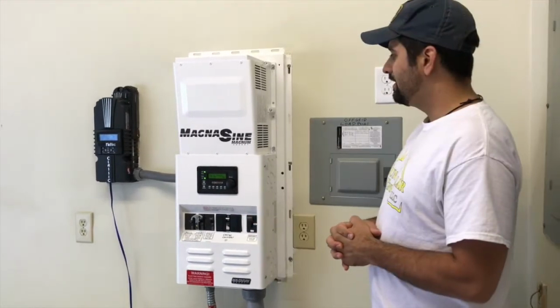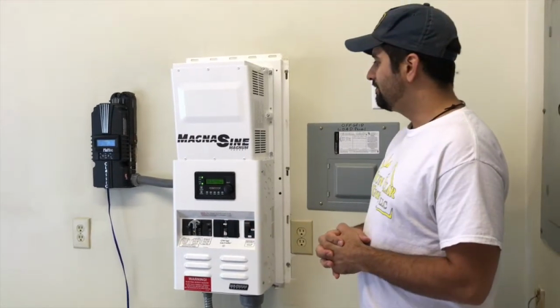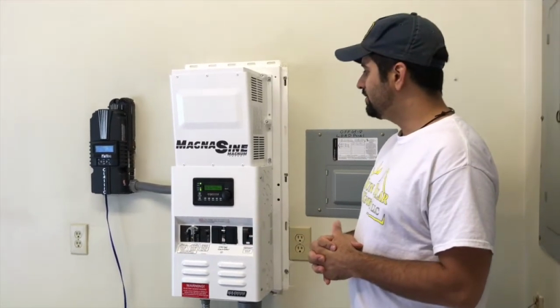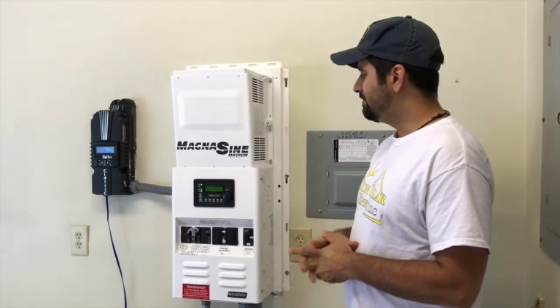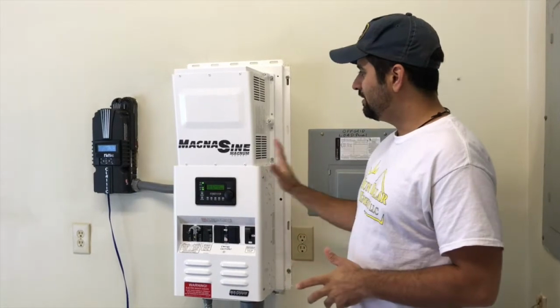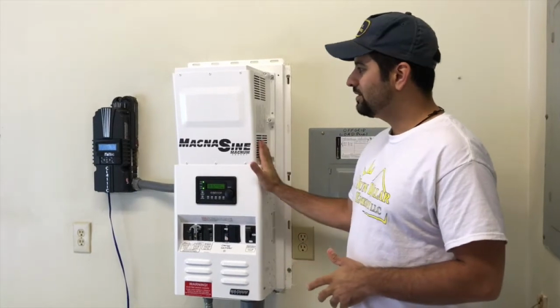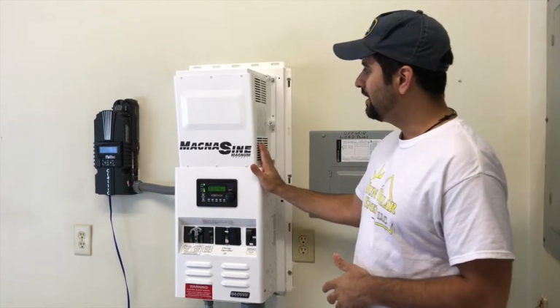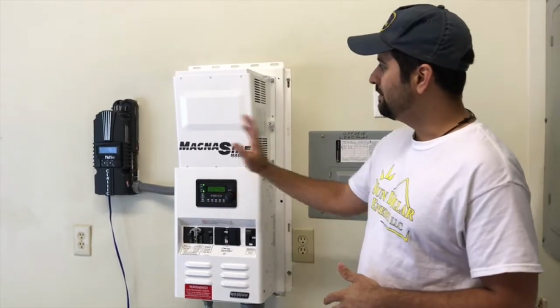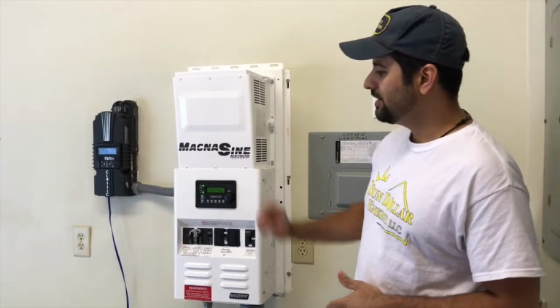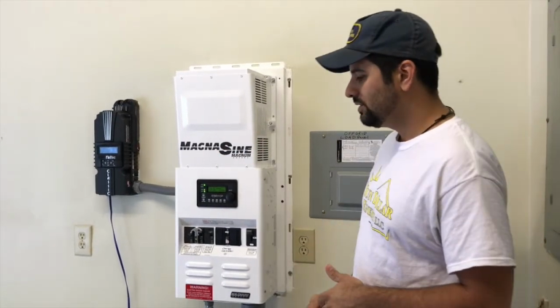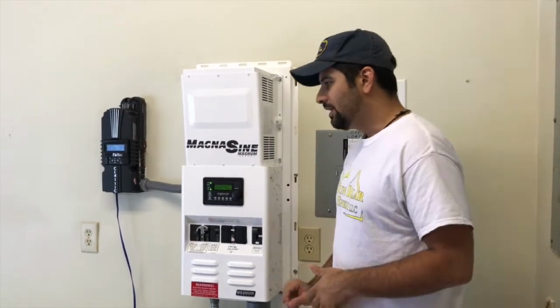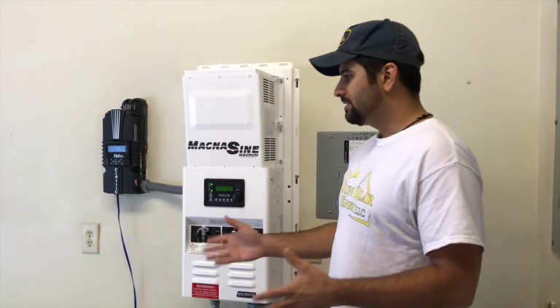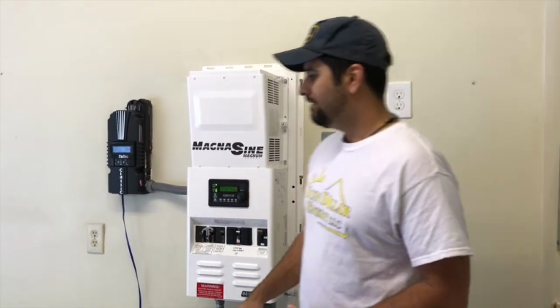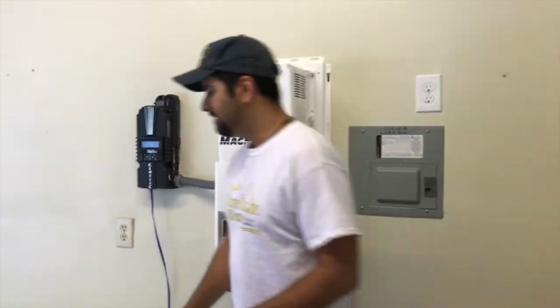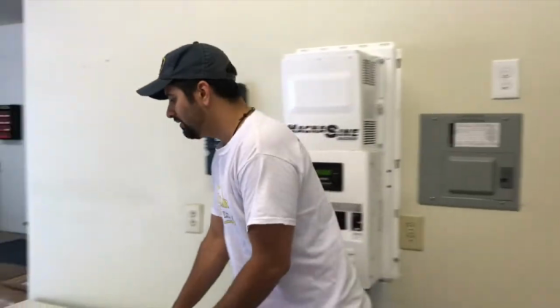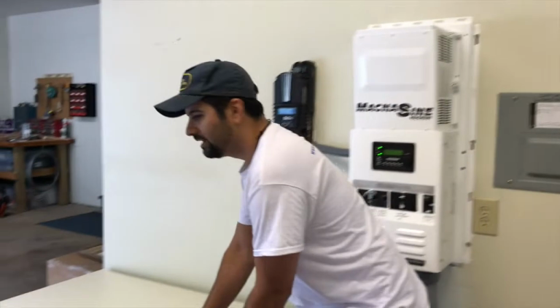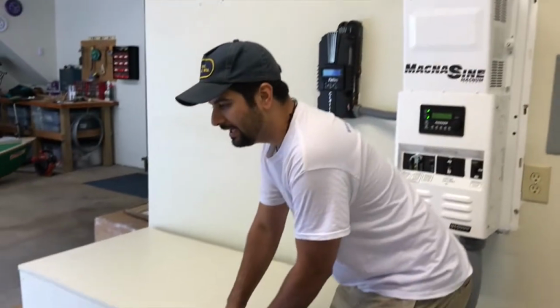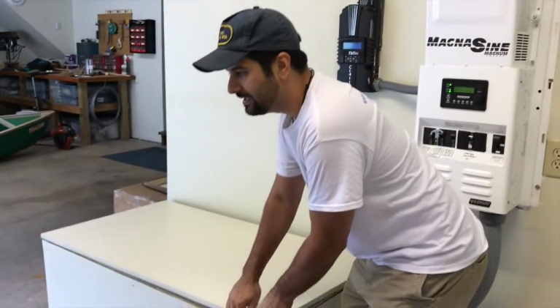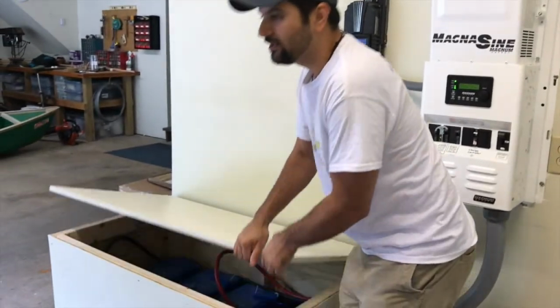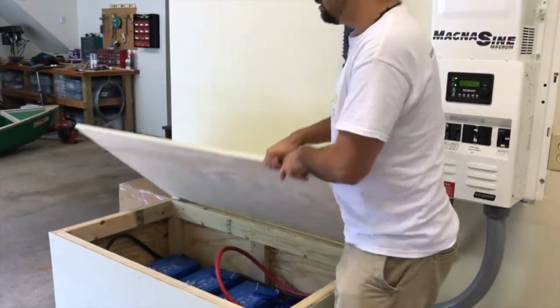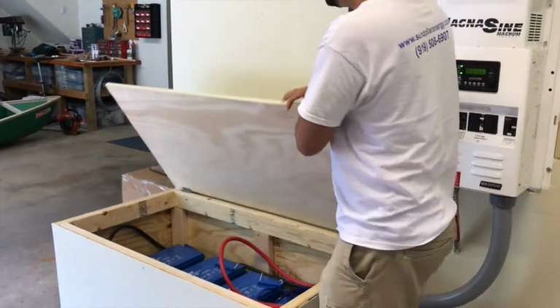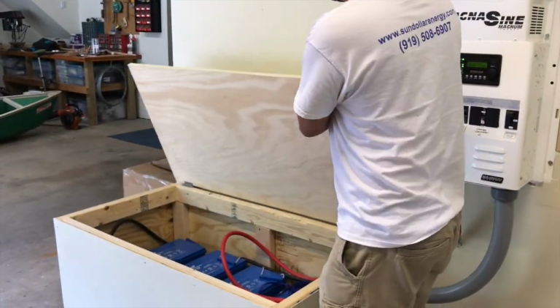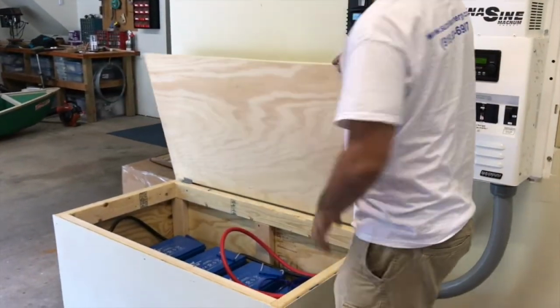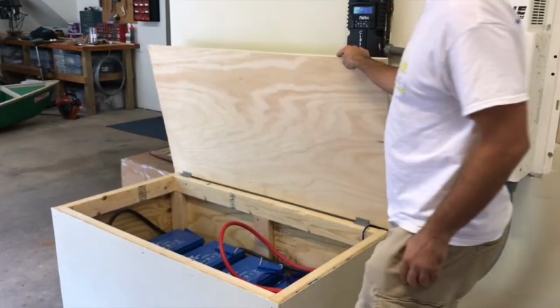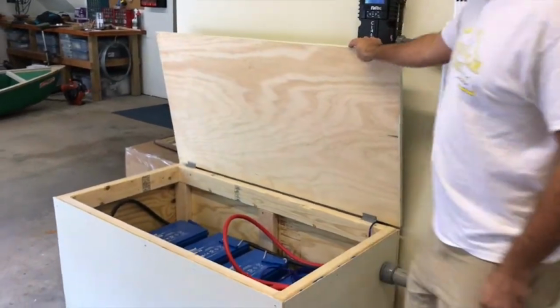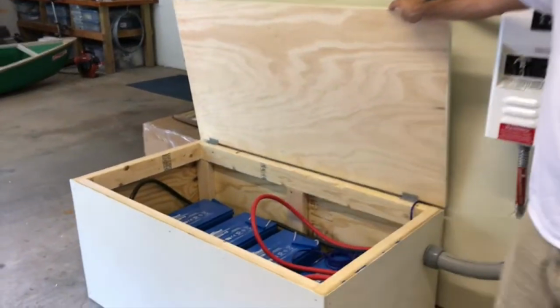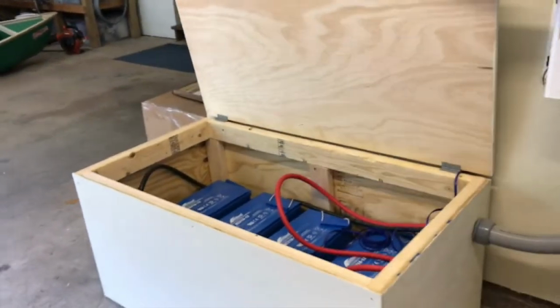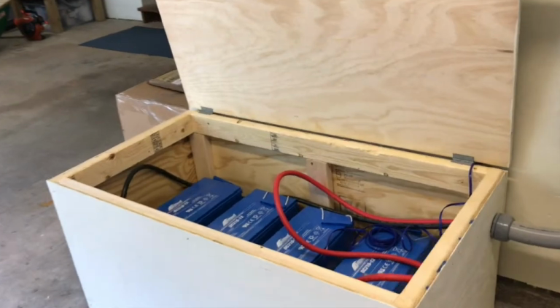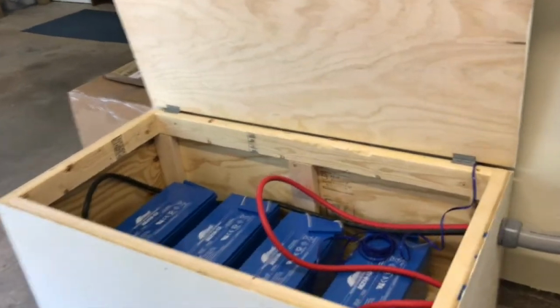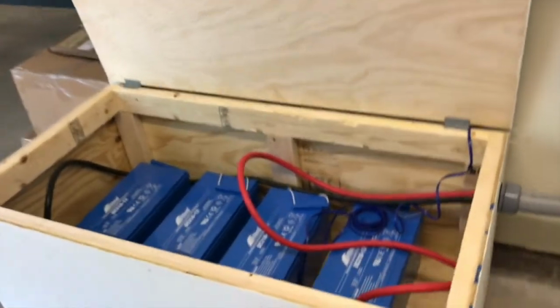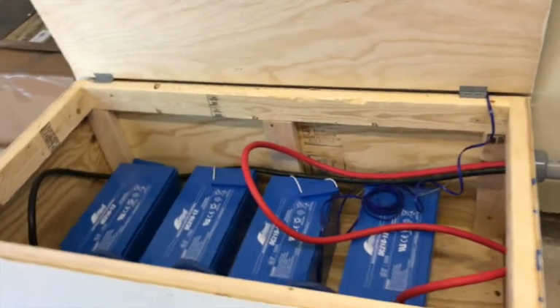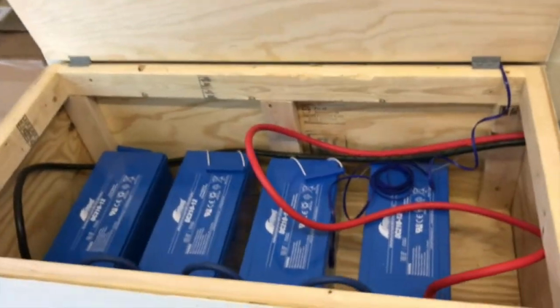The inverter we used is the Magnum inverter, it's a Midnight charge controller, and we also have the Full River Deep Cycle HEM batteries here. There are actually 4 batteries in this one and they're 12 volt batteries each.